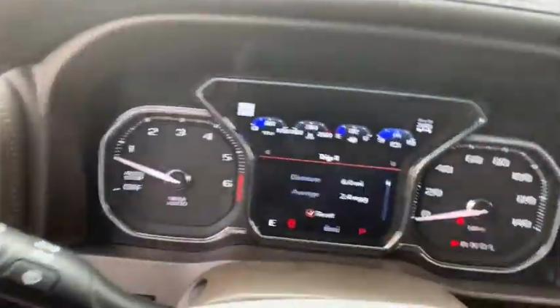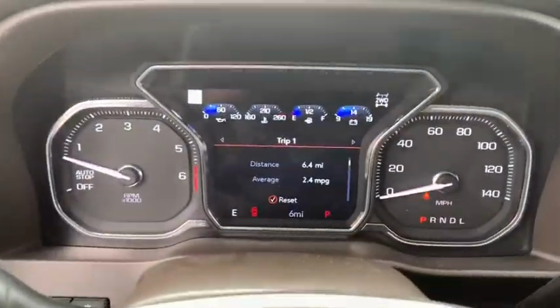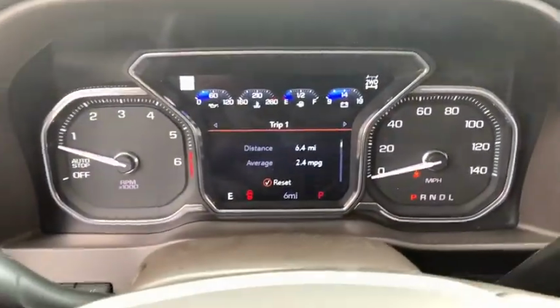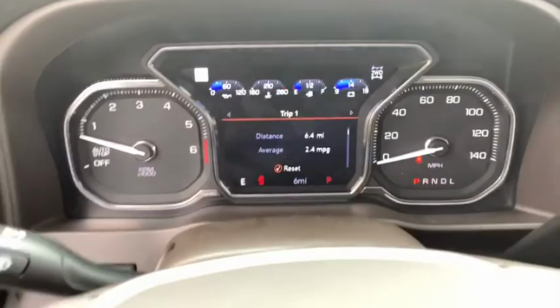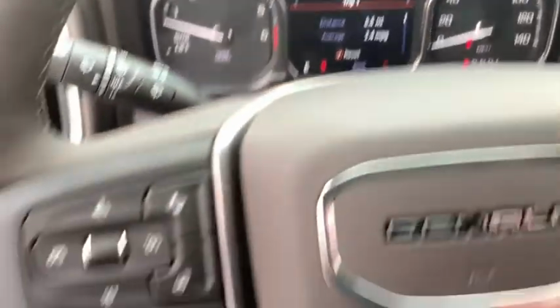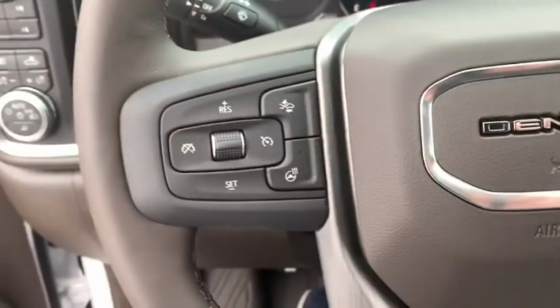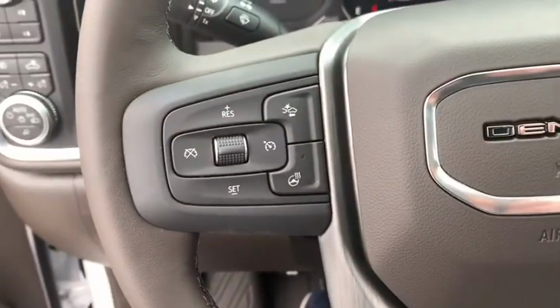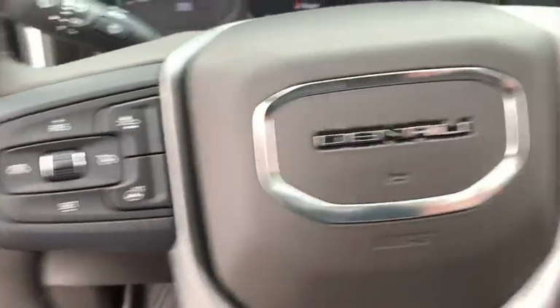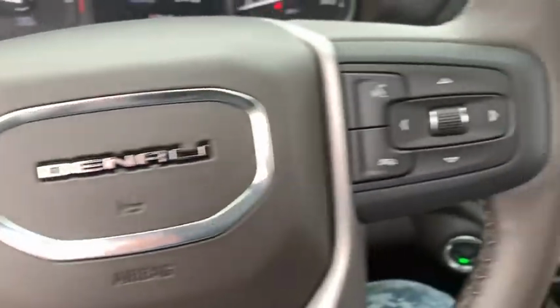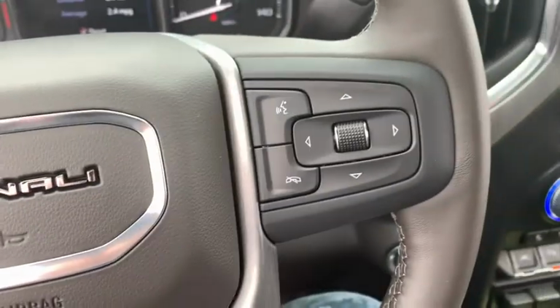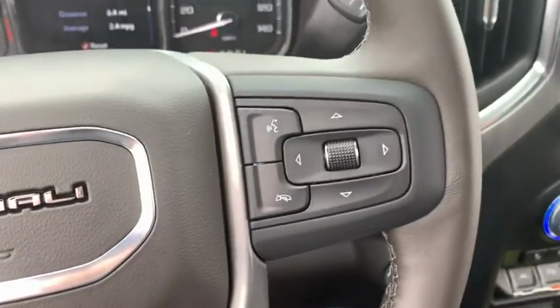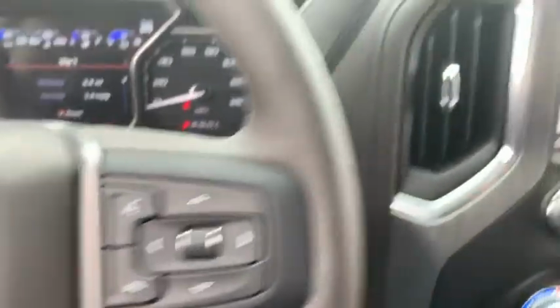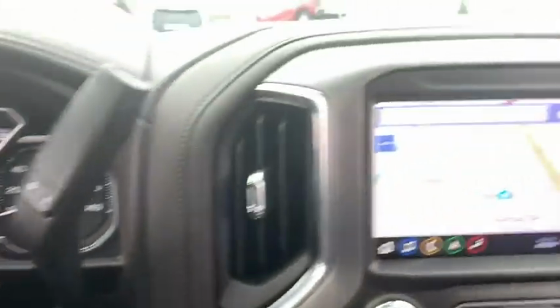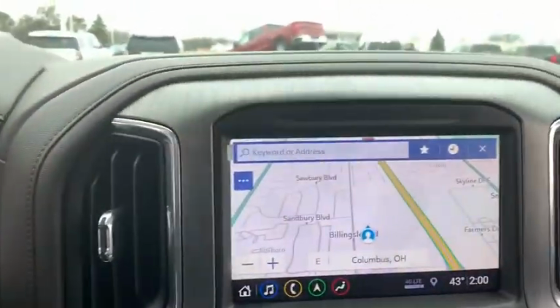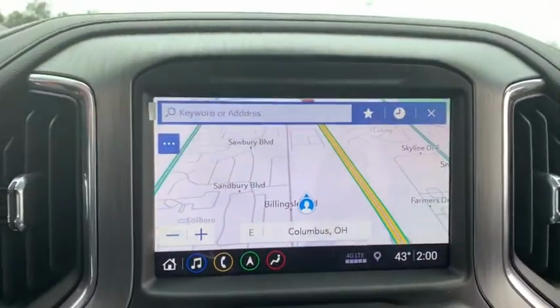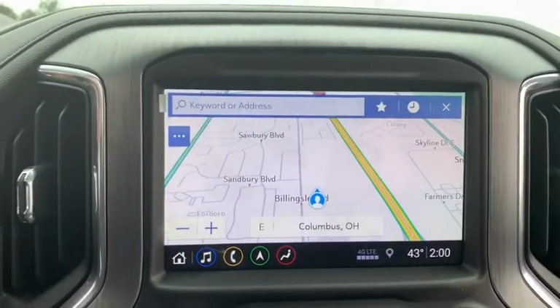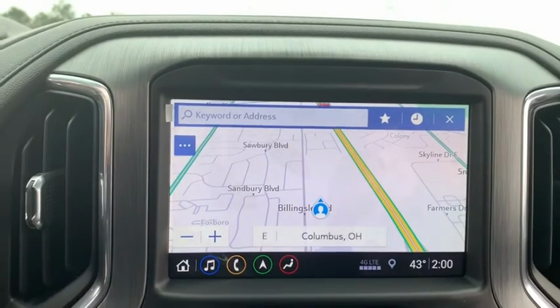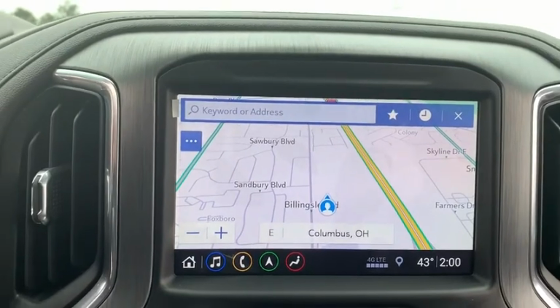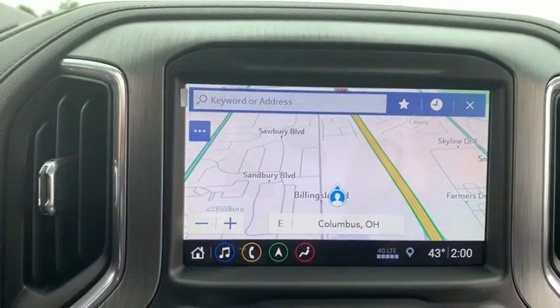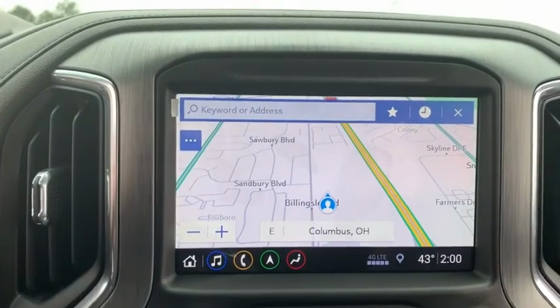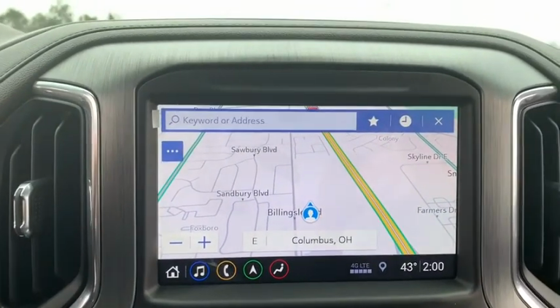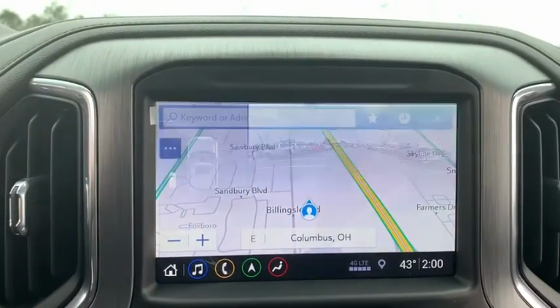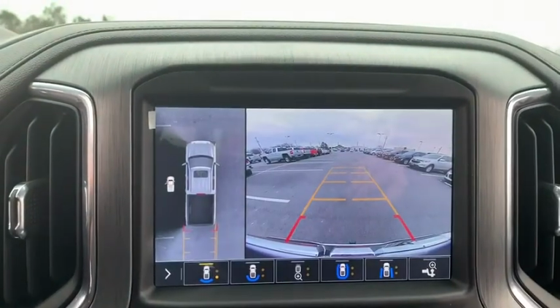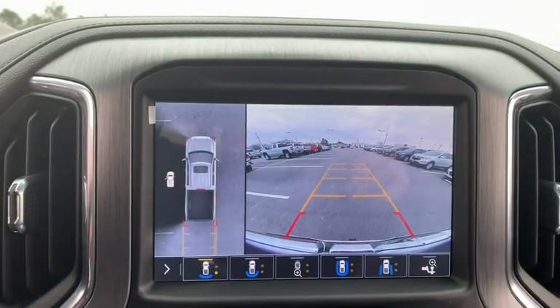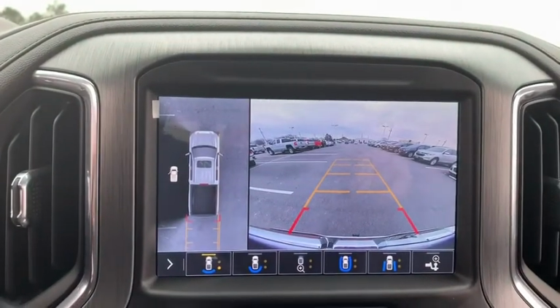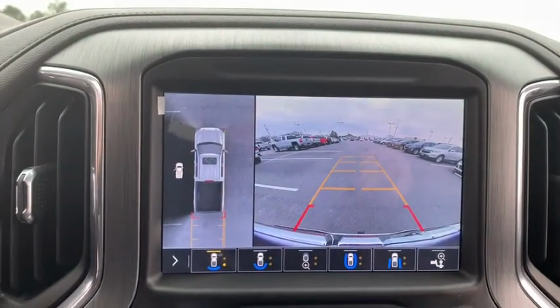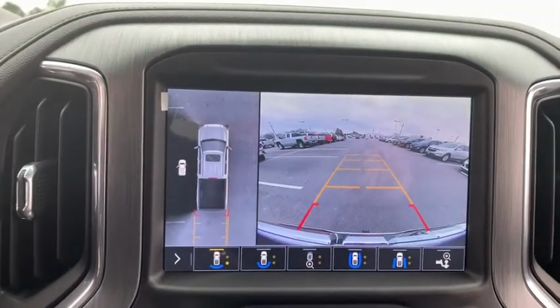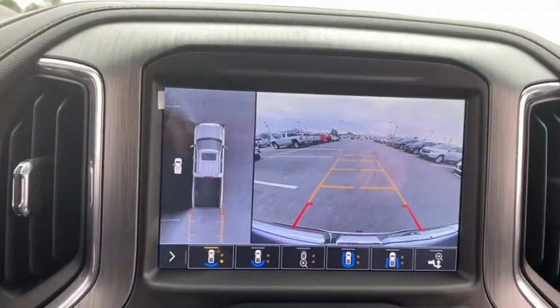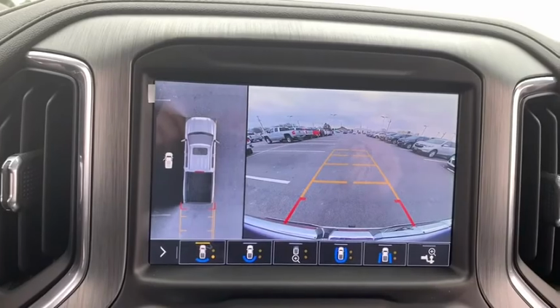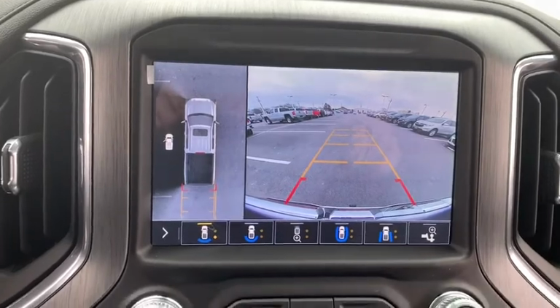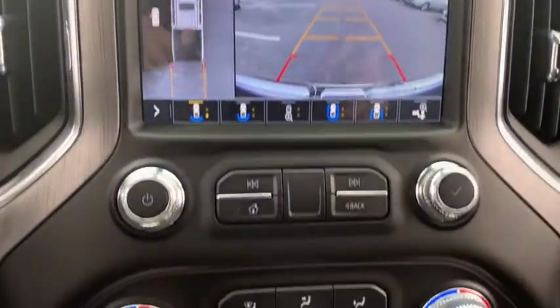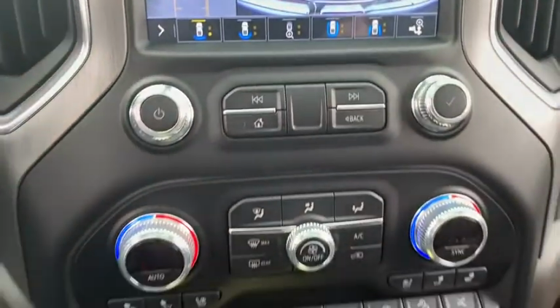This vehicle has less than 100 miles. Here are some of this vehicle's great options: traction control, remote engine start, power sunroof, steering wheel audio controls, power passenger seat, navigation system.